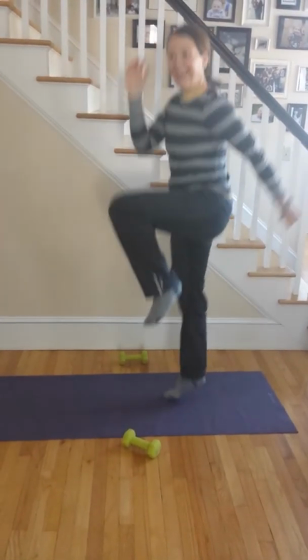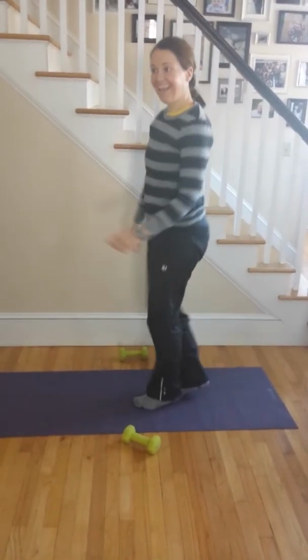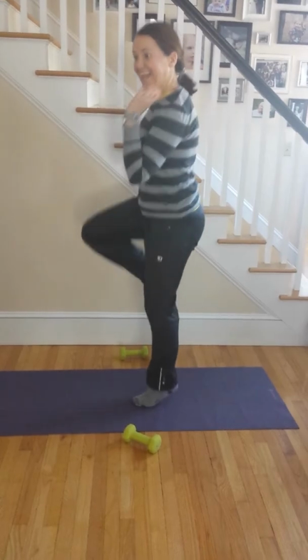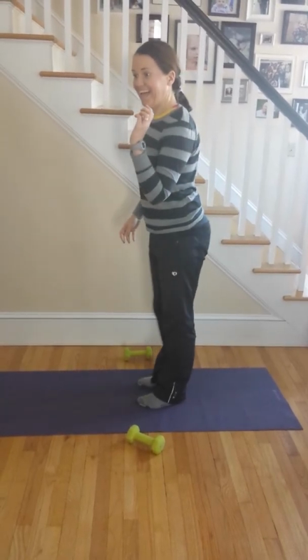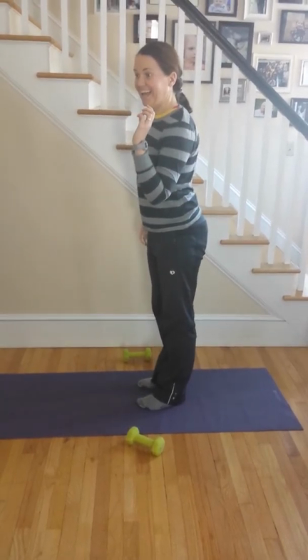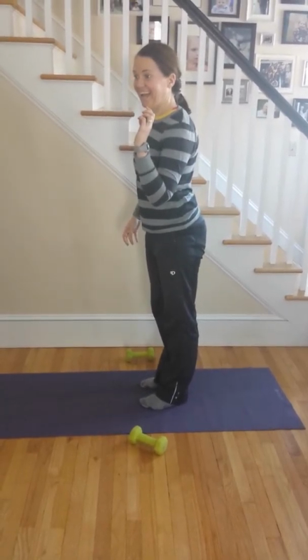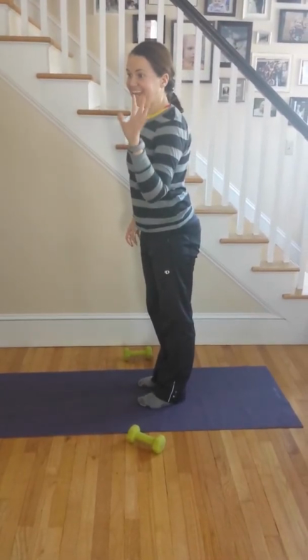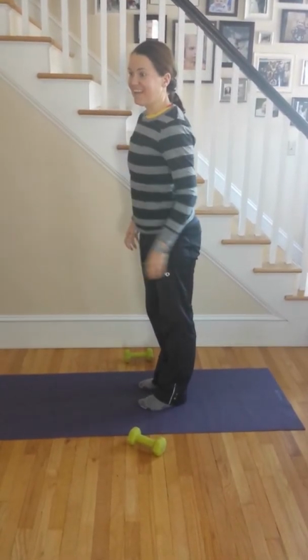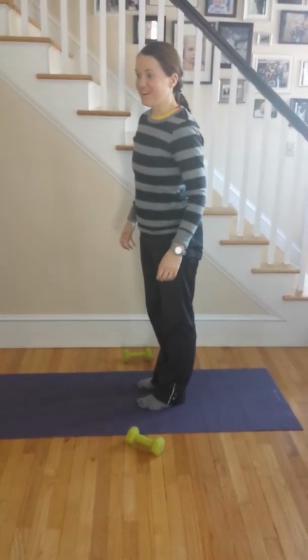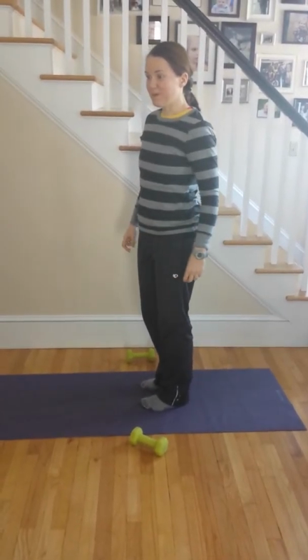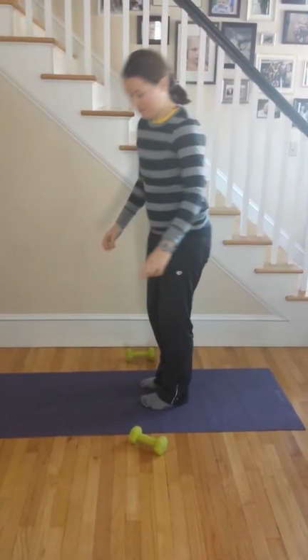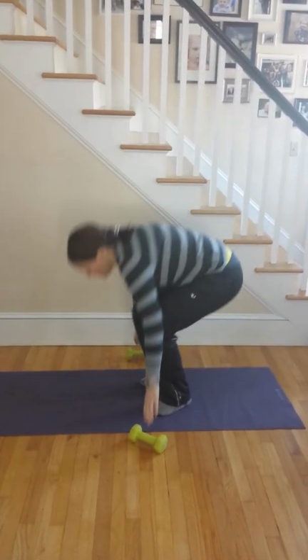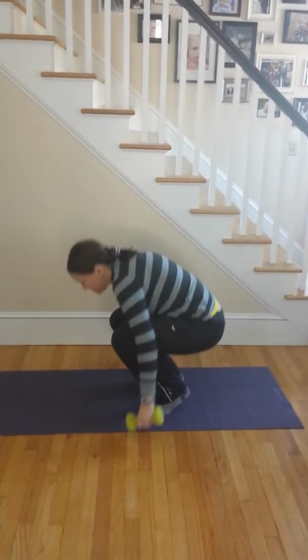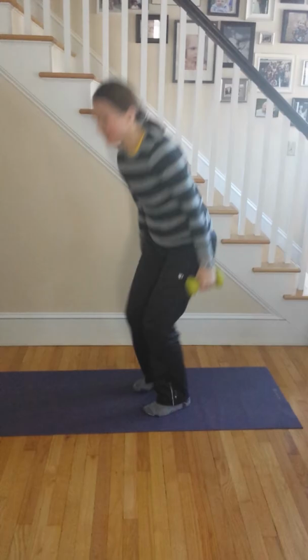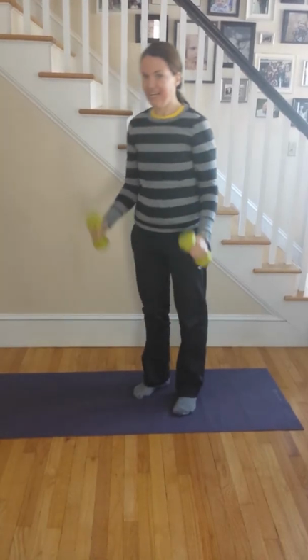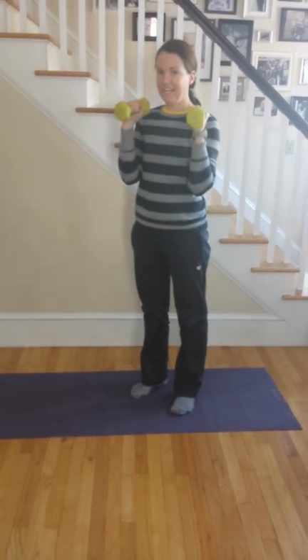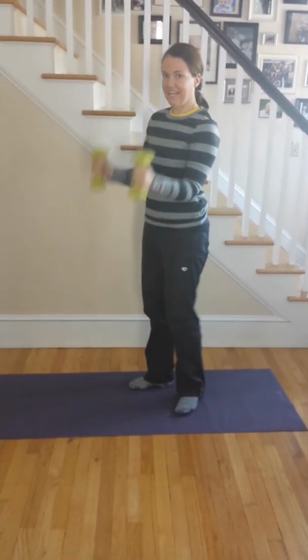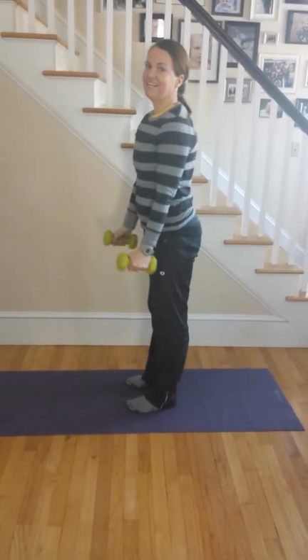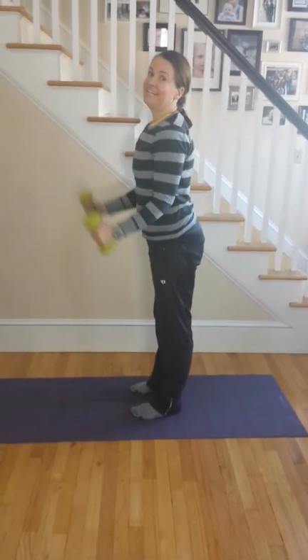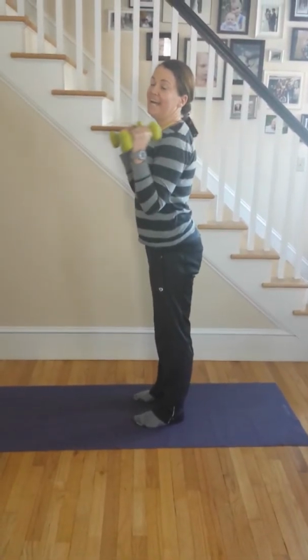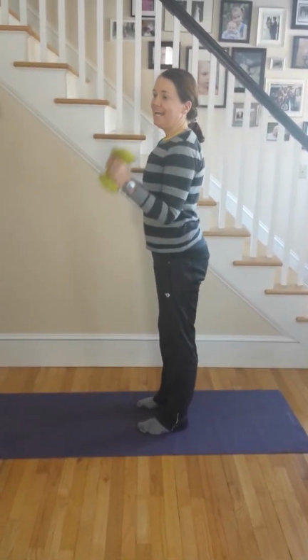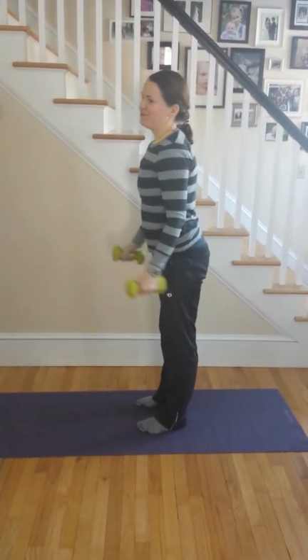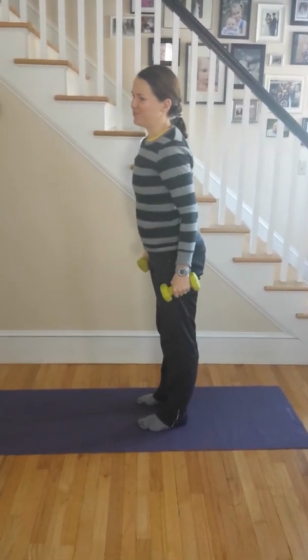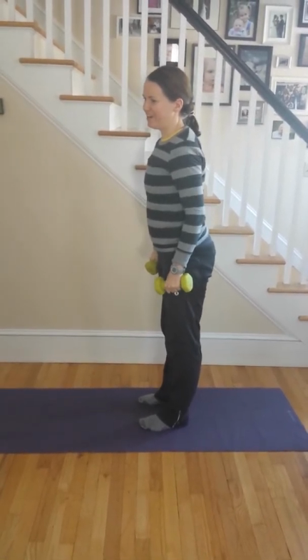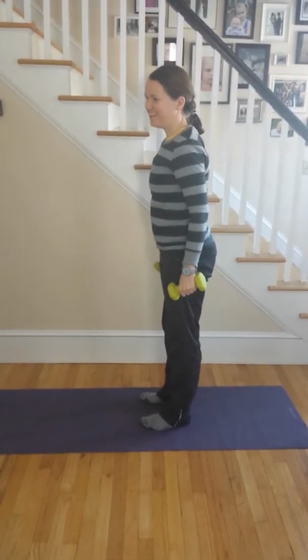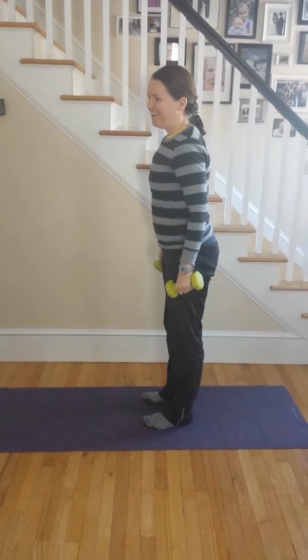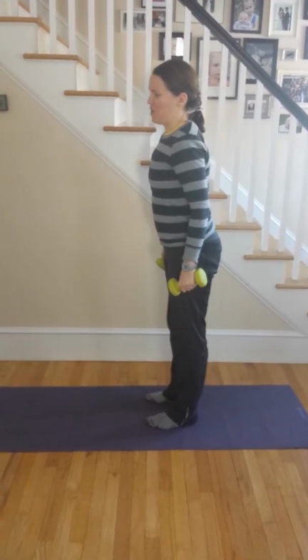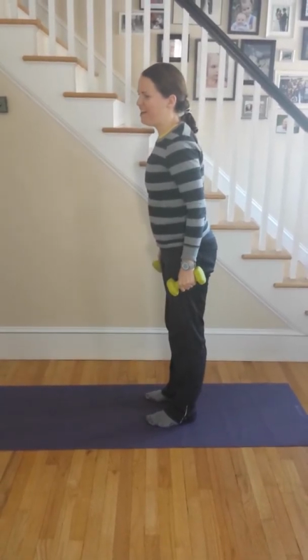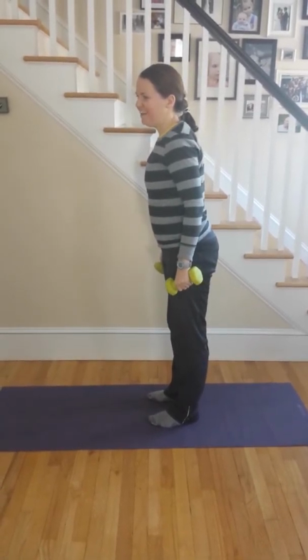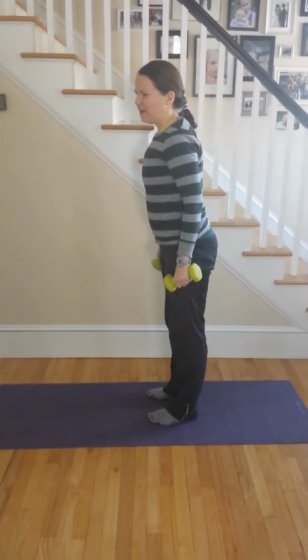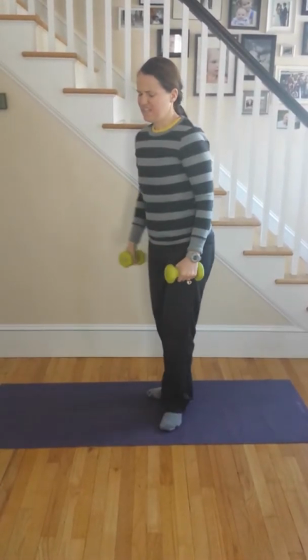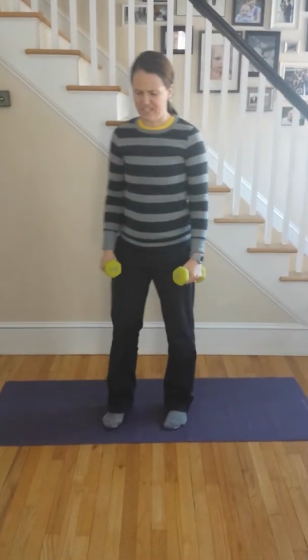Hamstring curl — on exercise ball, can't do that here. Hammer curl. Inchworms — can't do them because of my shoulder. Incline burpee — can't do those either.